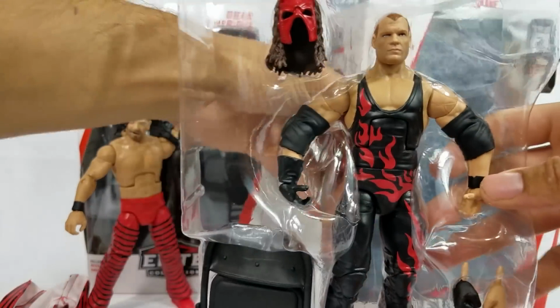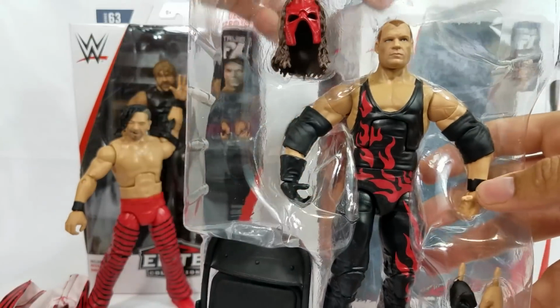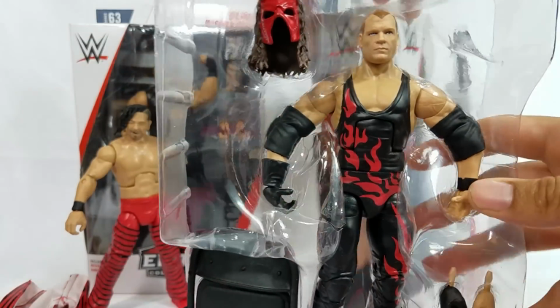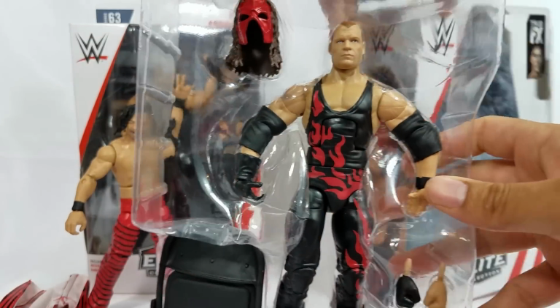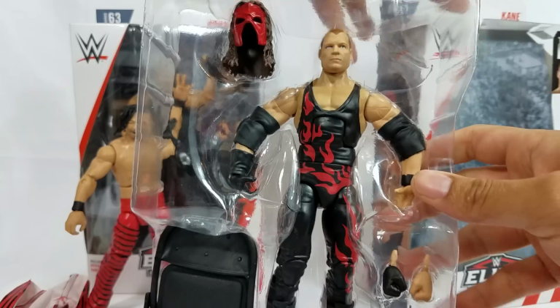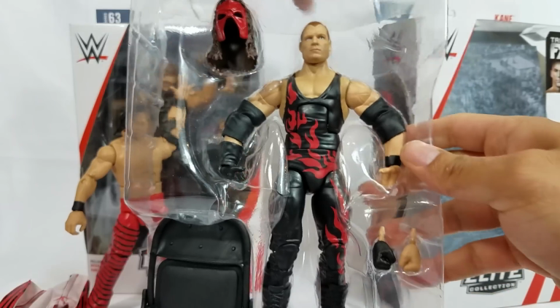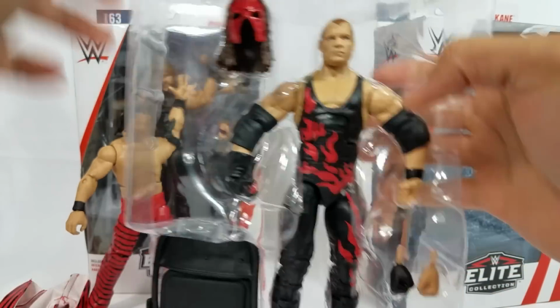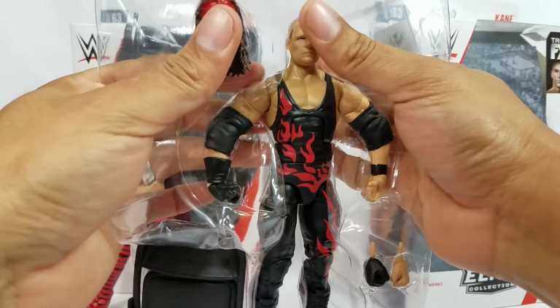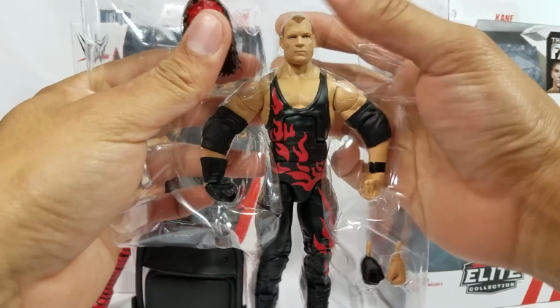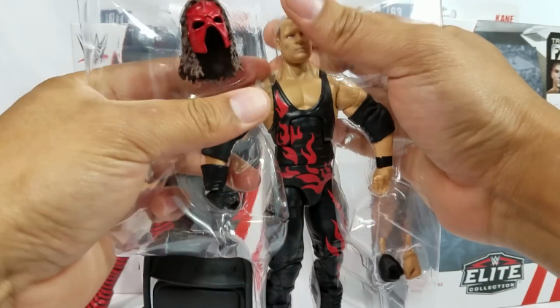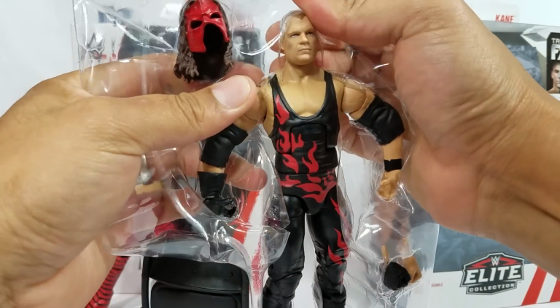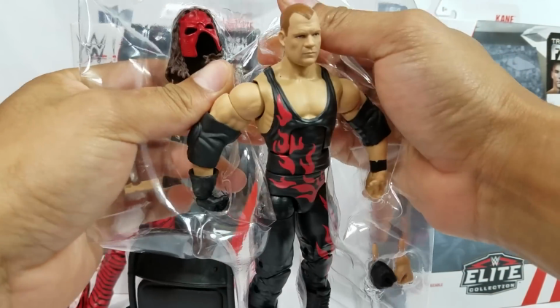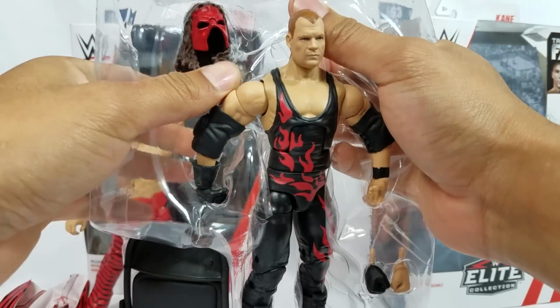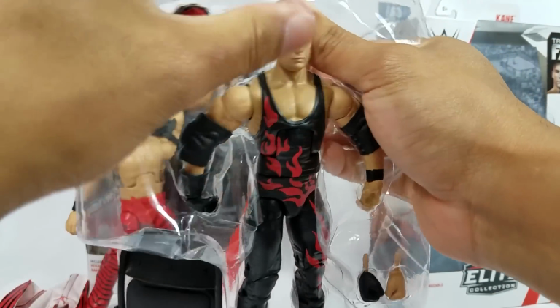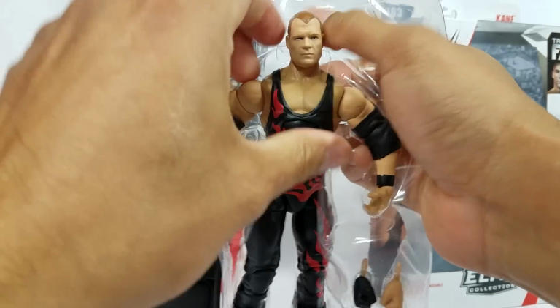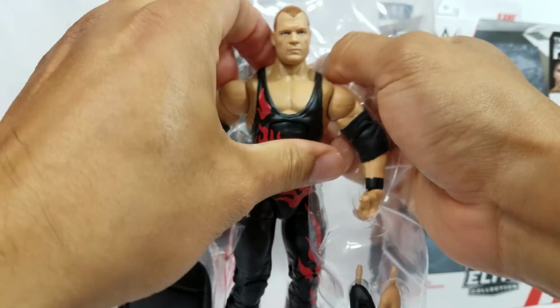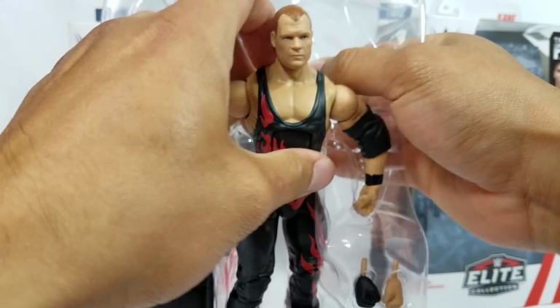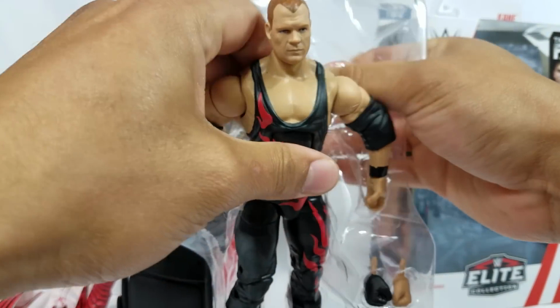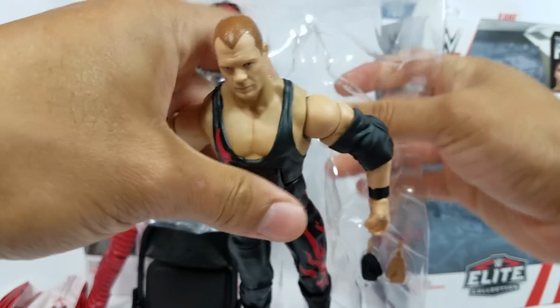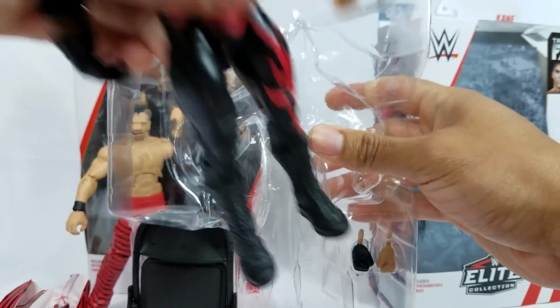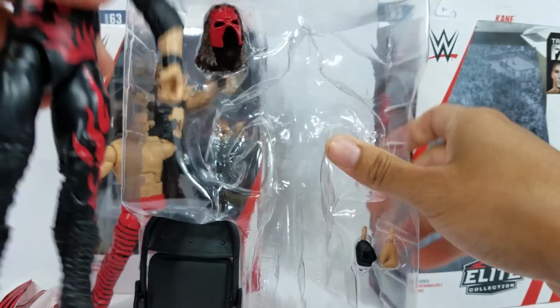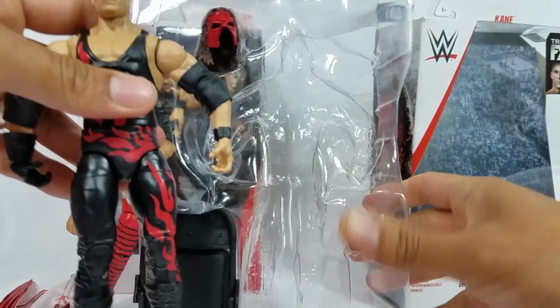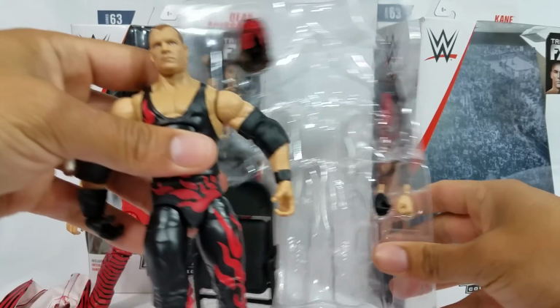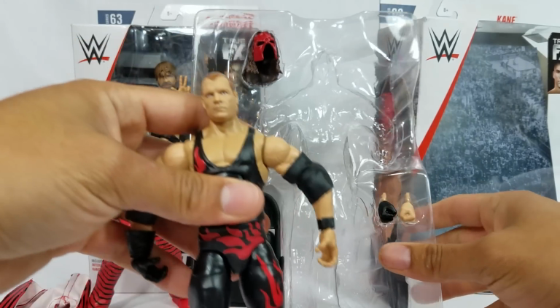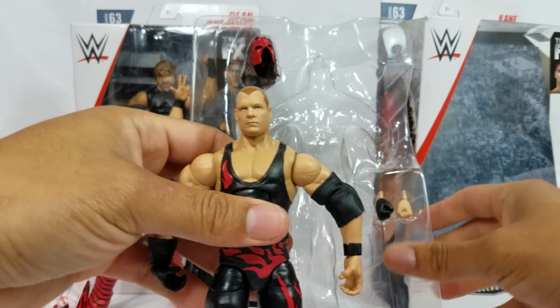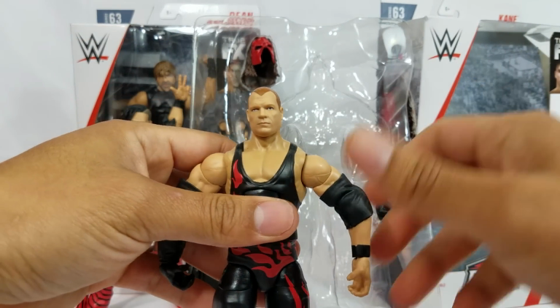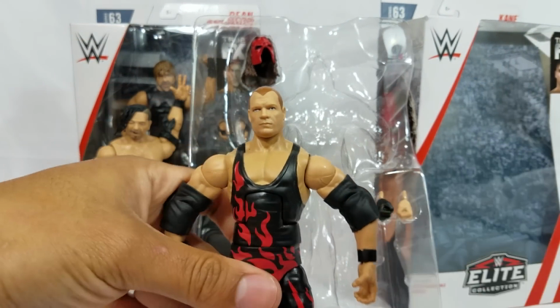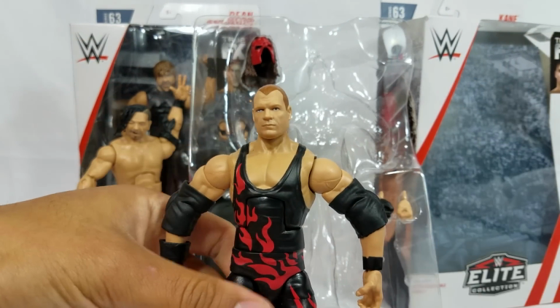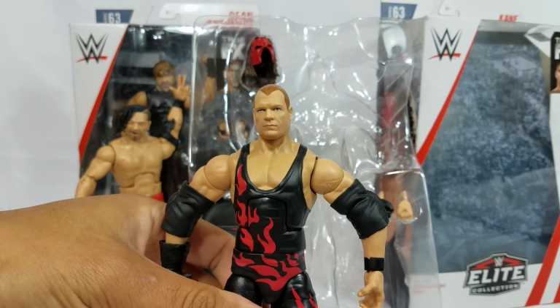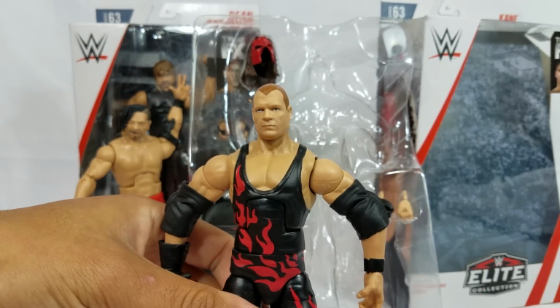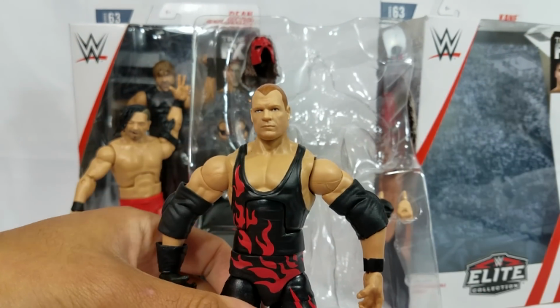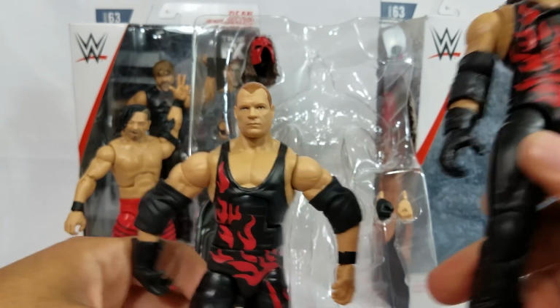You know what would be awesome — and this is just me being nostalgic — I would like to see him wear that full-on red attire. You guys remember Elite Series 12? I think that would be wicked. So here's Kane, and I'll do a comparison for my custom — this is the one that we had gotten from Beast Nation.